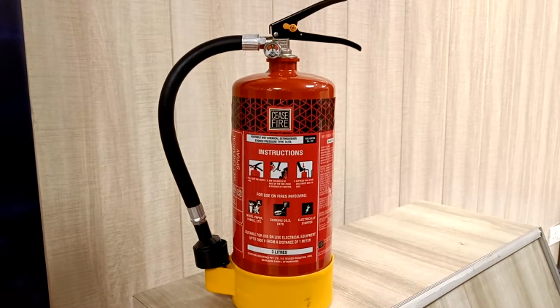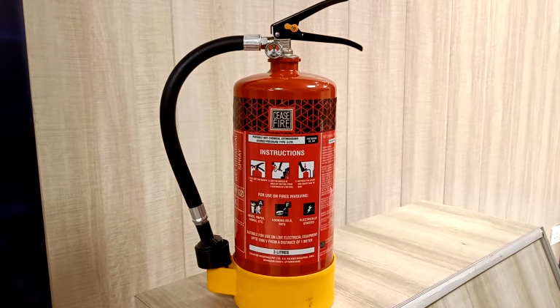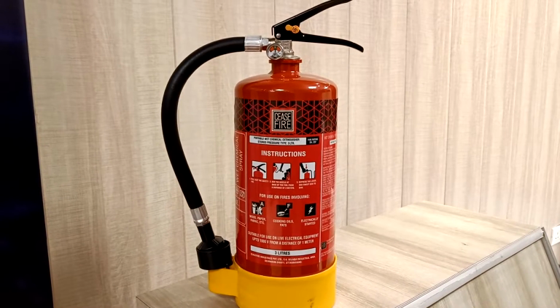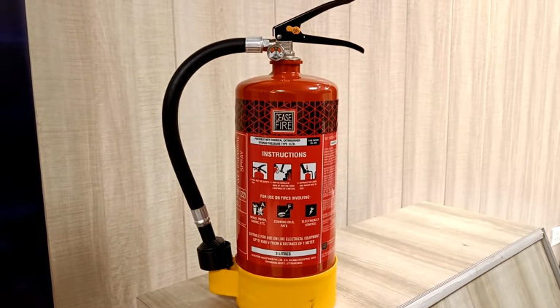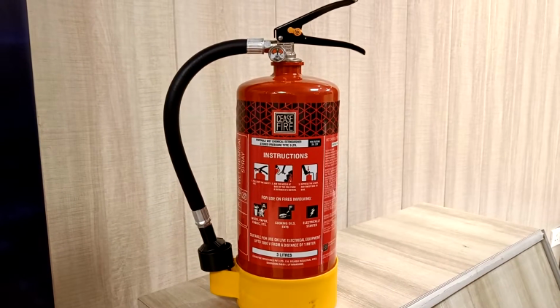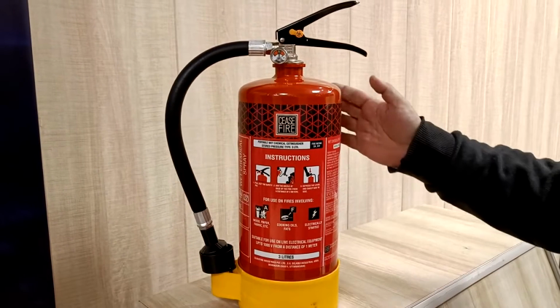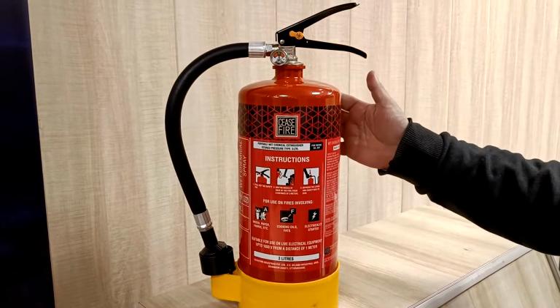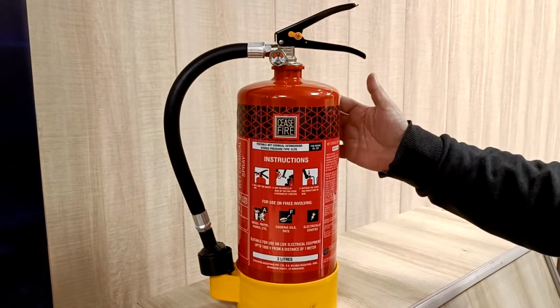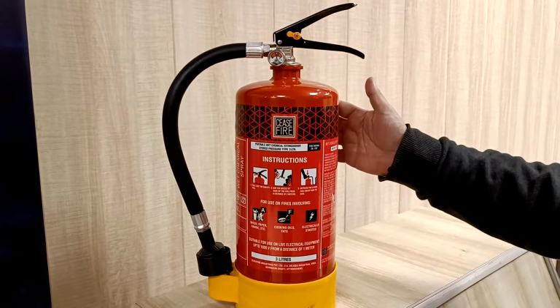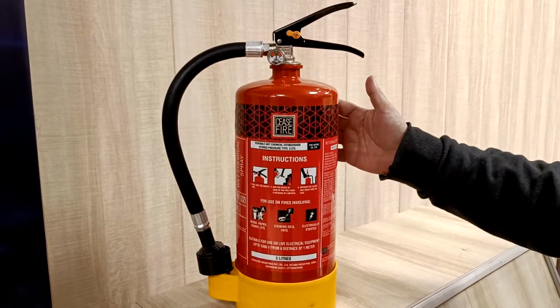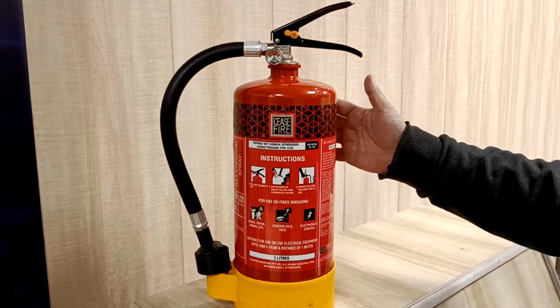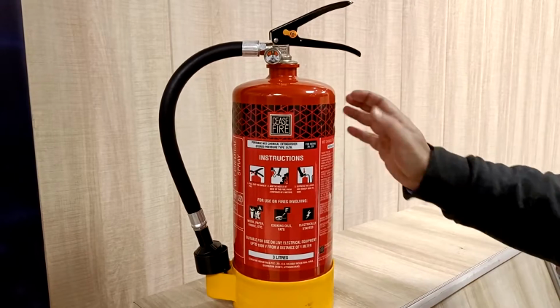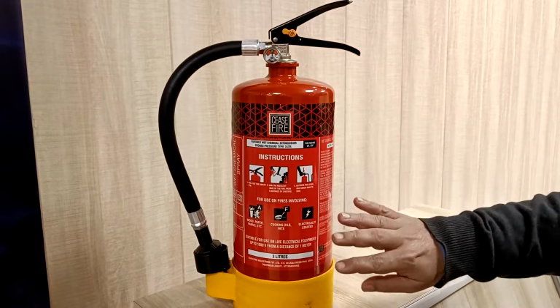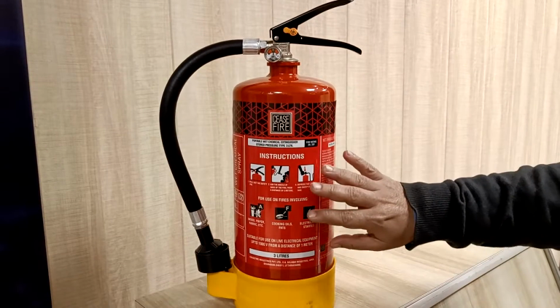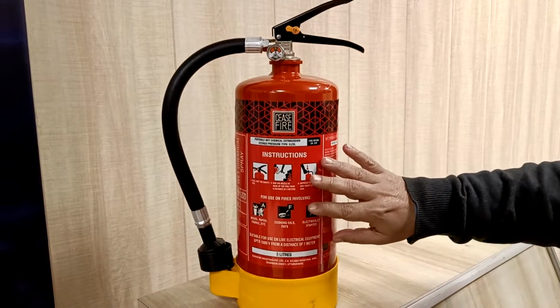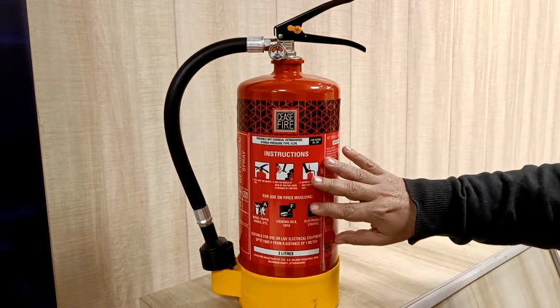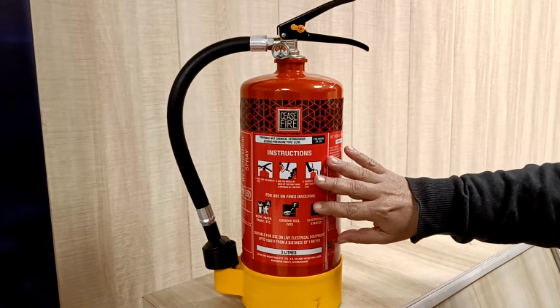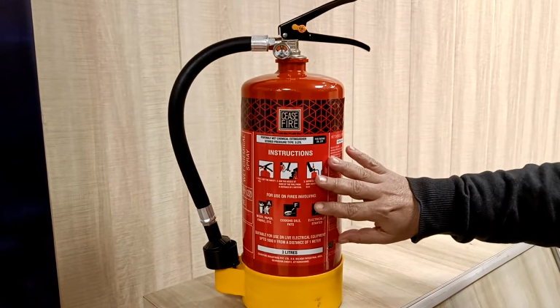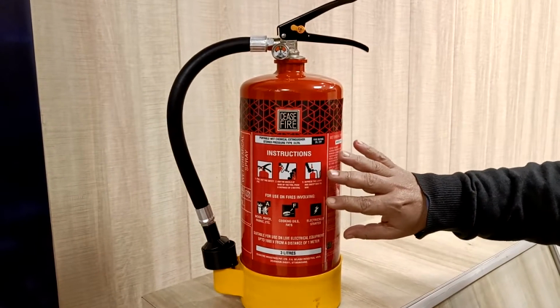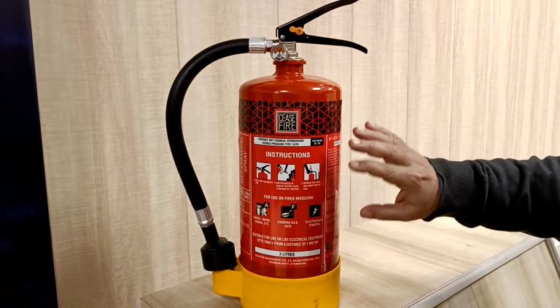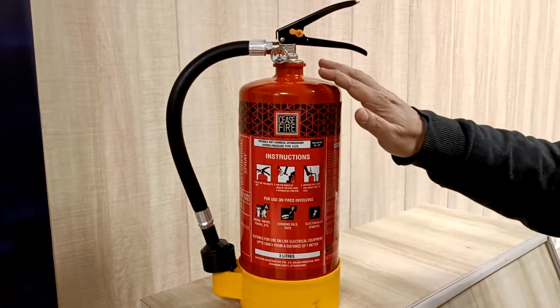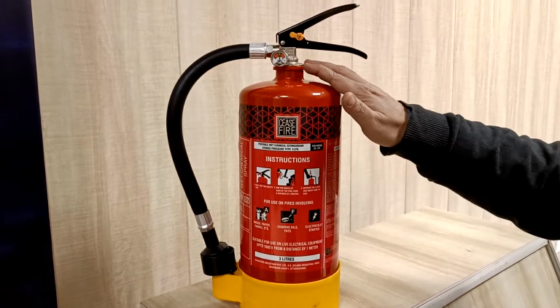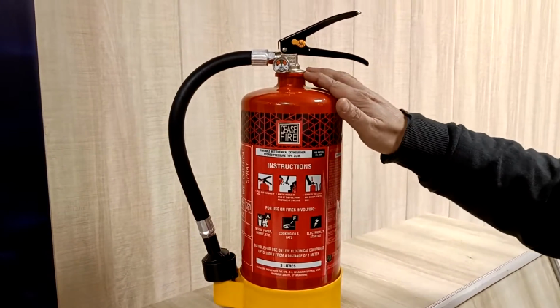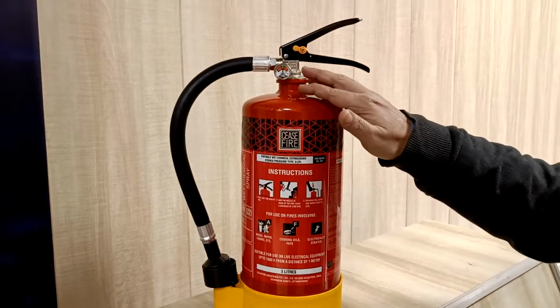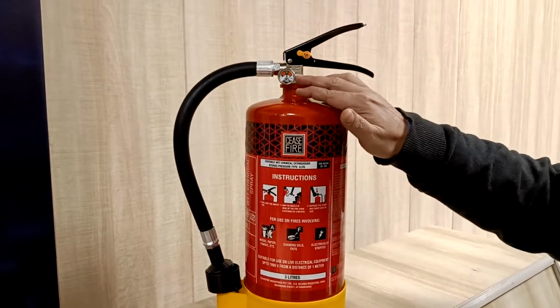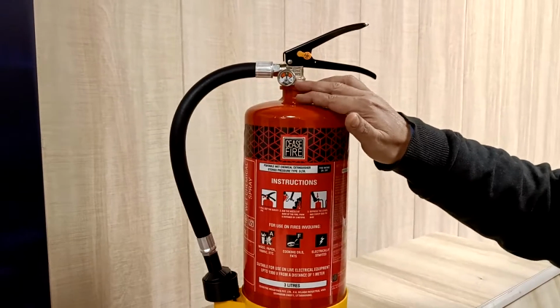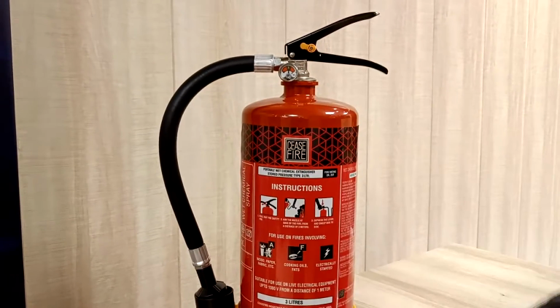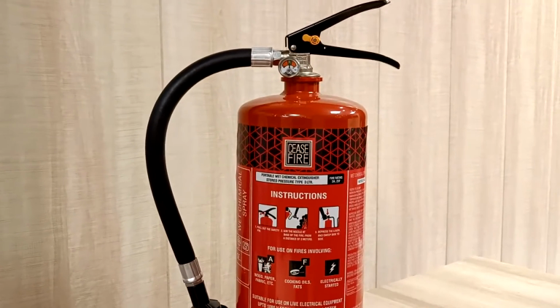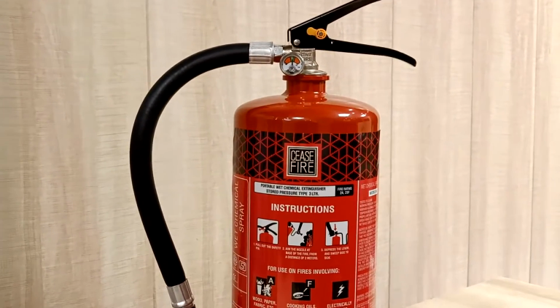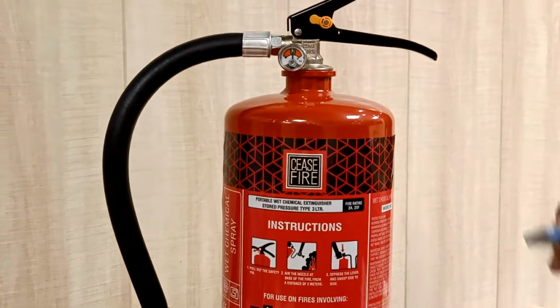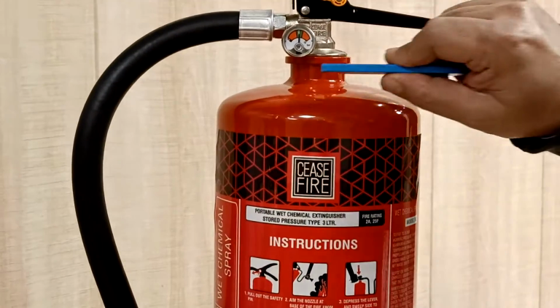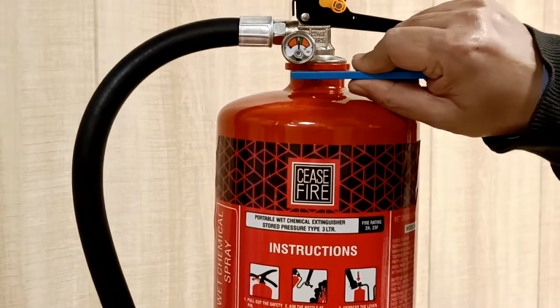We have the extinguishing cylinder which is pre-pressurized to 15 bar. There are instruction stickers on it. On the valve we have a pressure gauge, and this is a magnetically checkable pressure gauge.